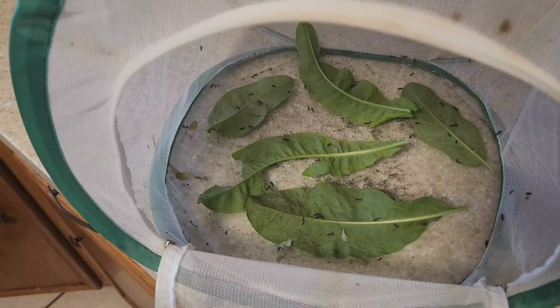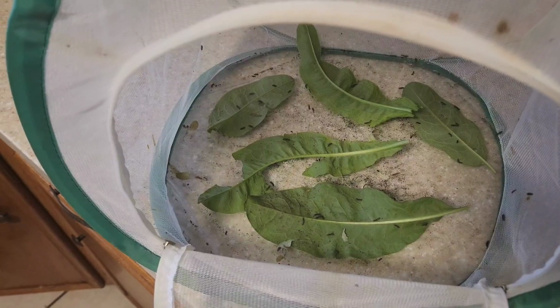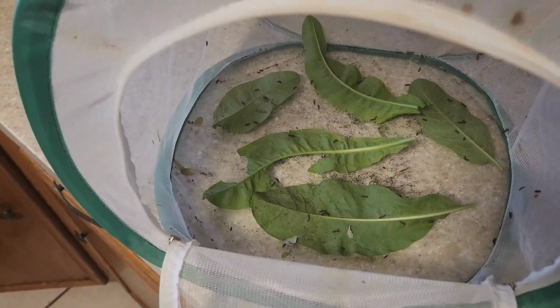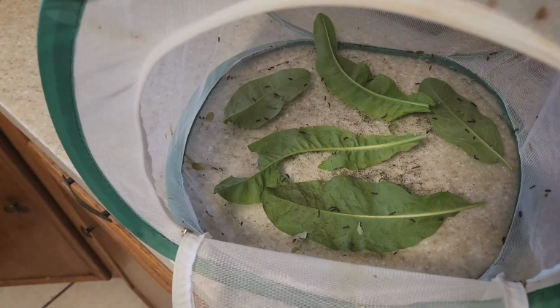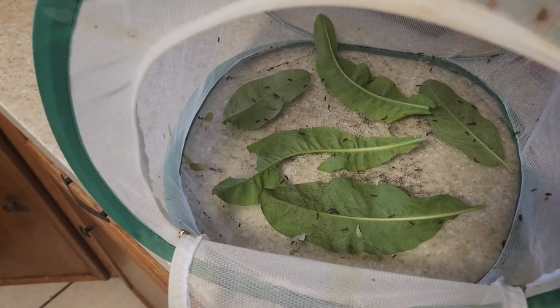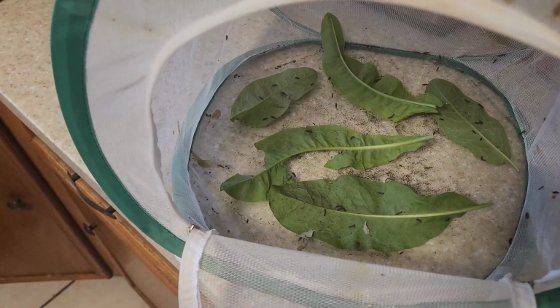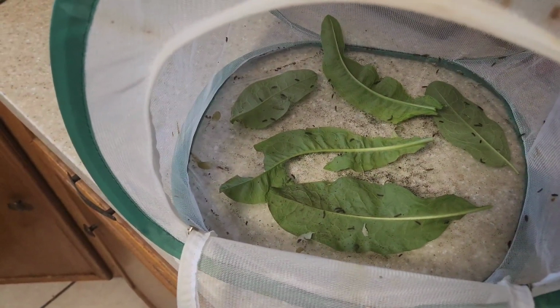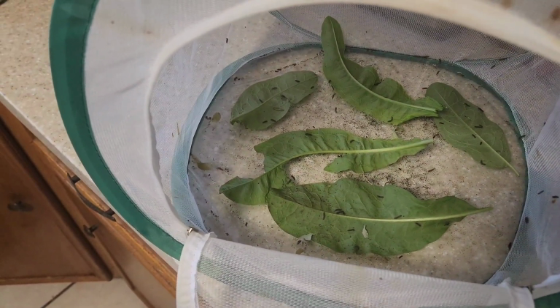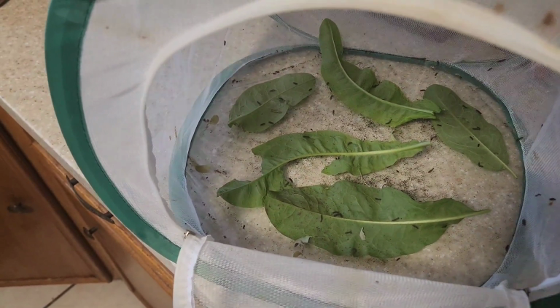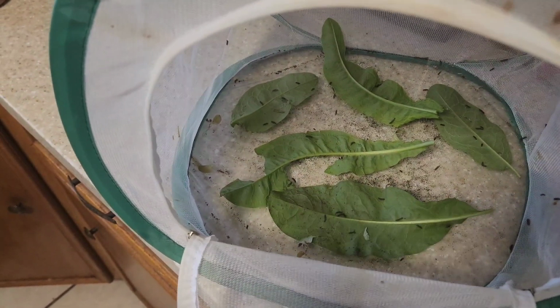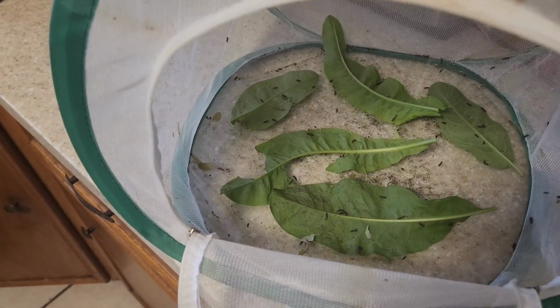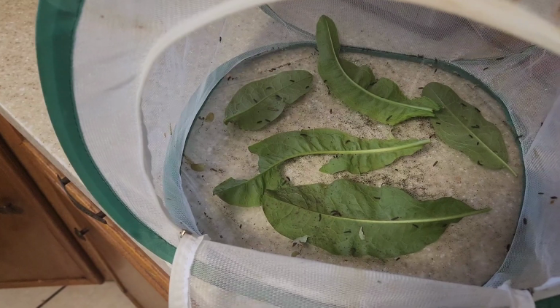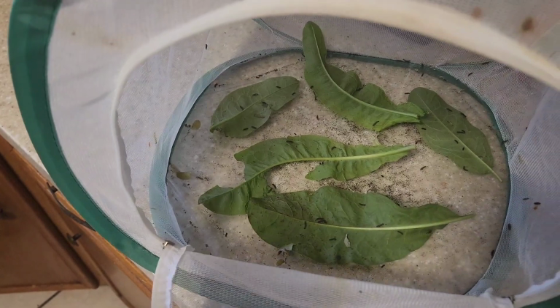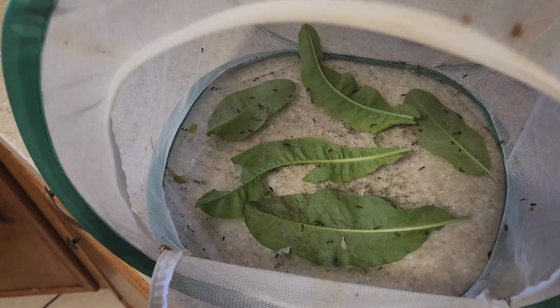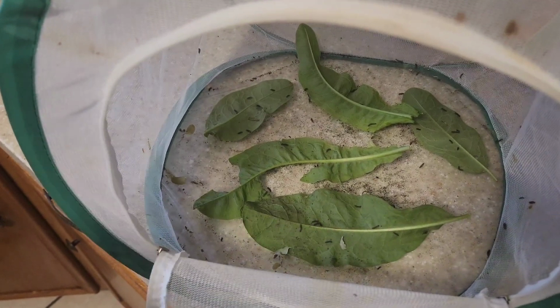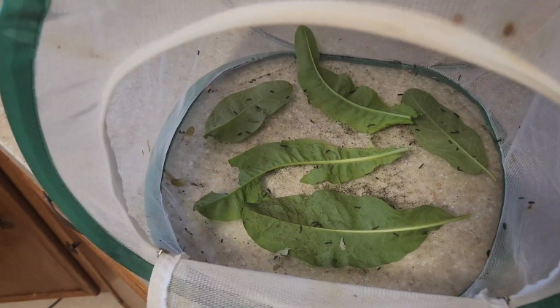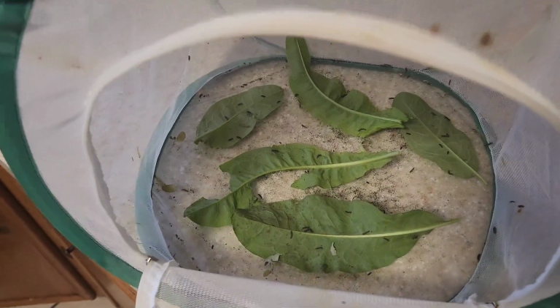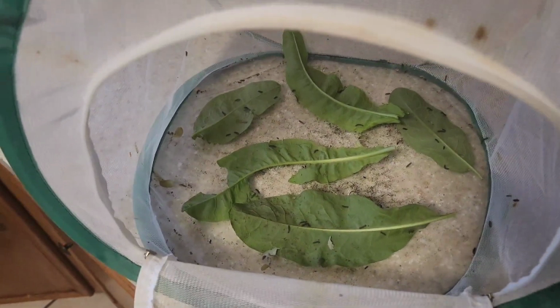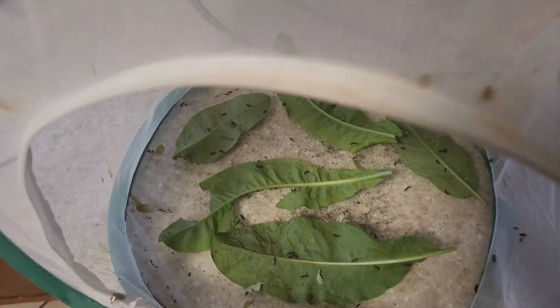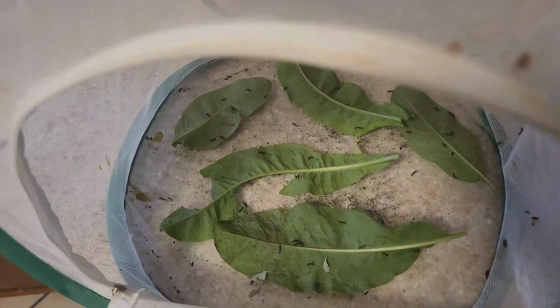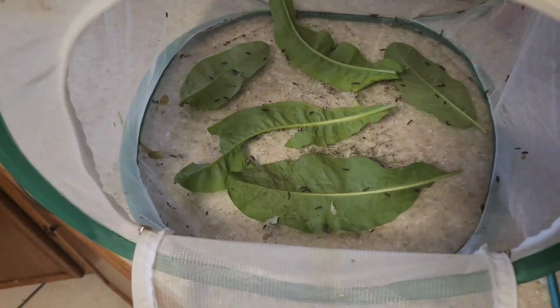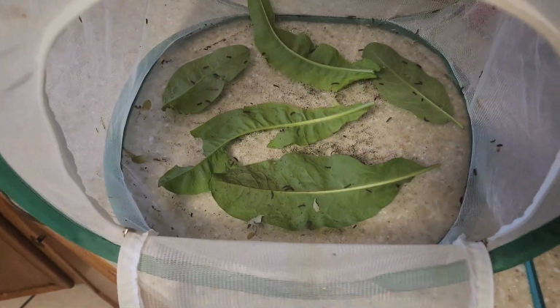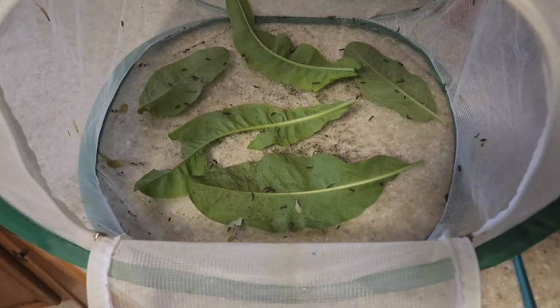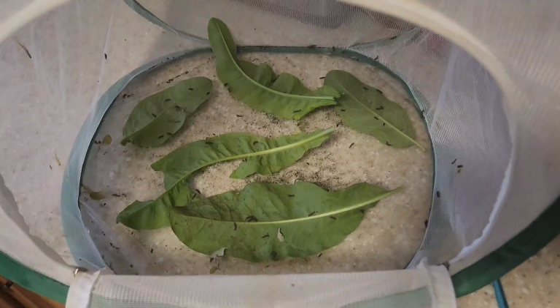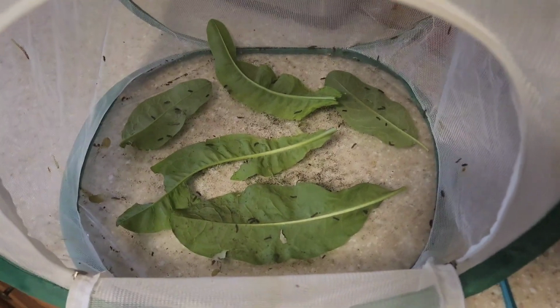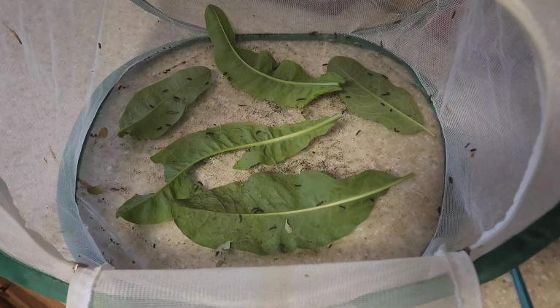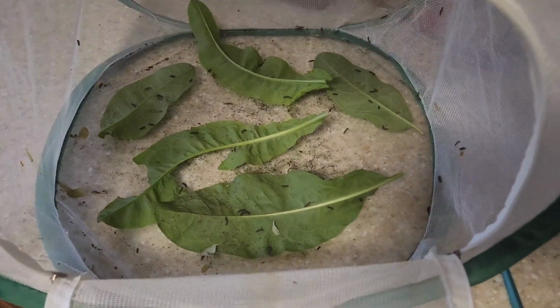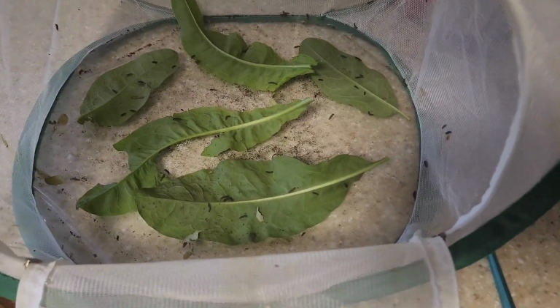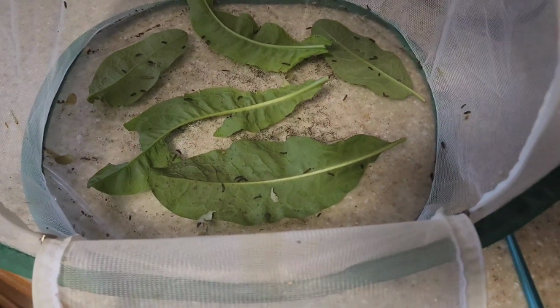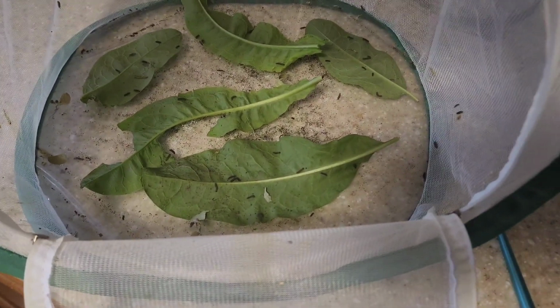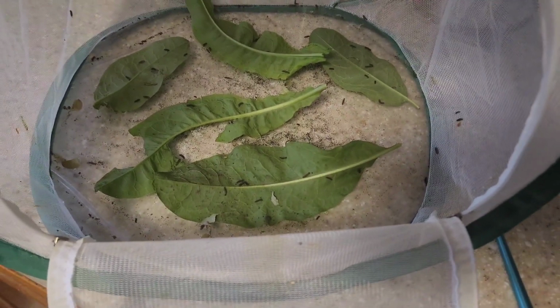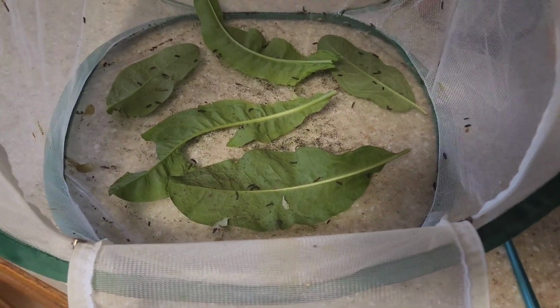Hey guys, it's SRC Reptiles and I'm going to show you some little caterpillars that are growing well. I am definitely not growing these caterpillars but I am obviously feeding them so they can grow.